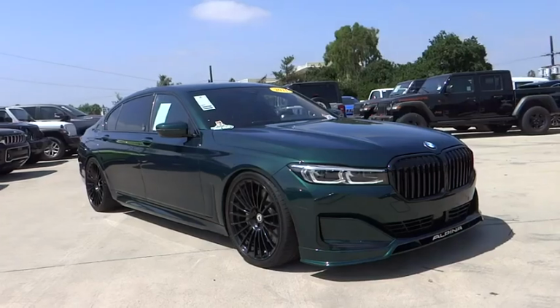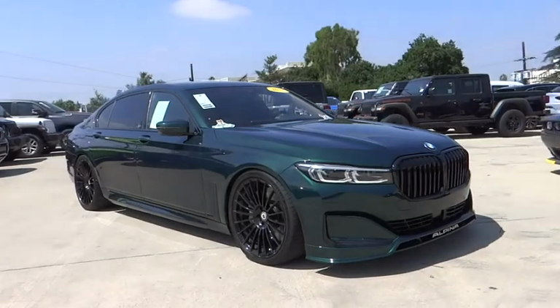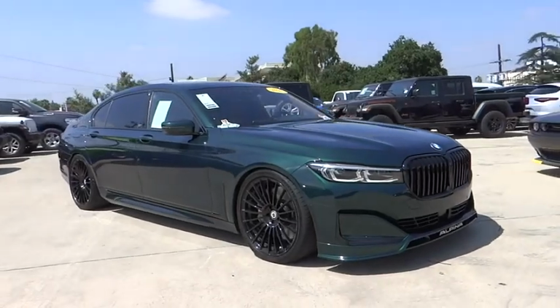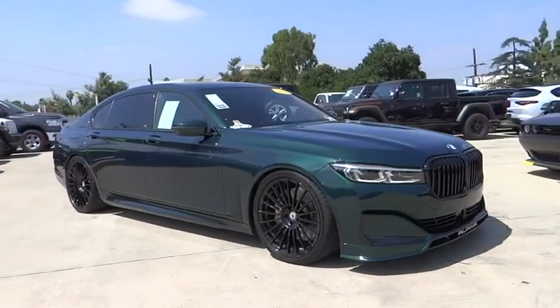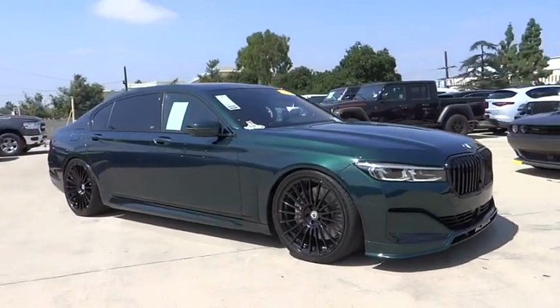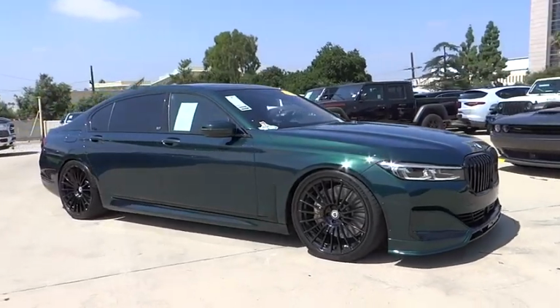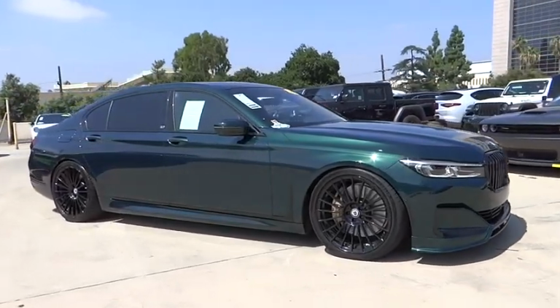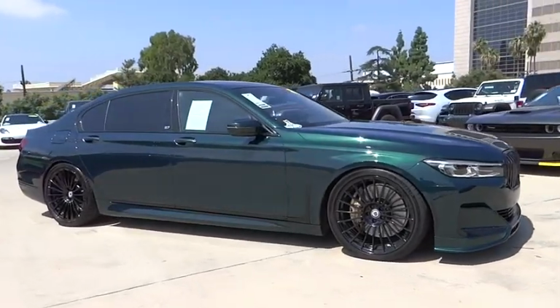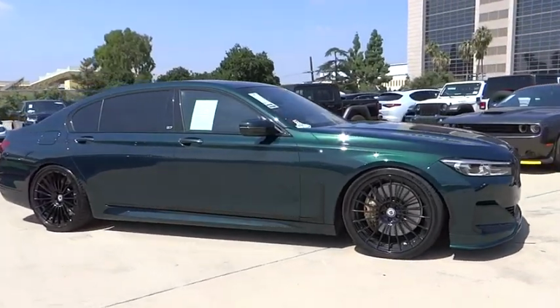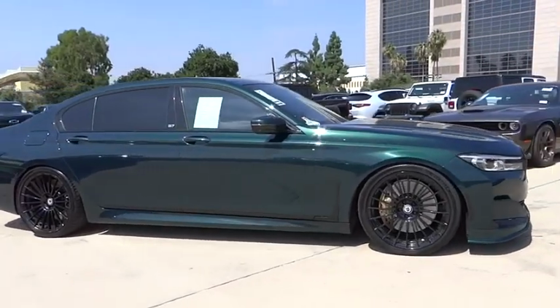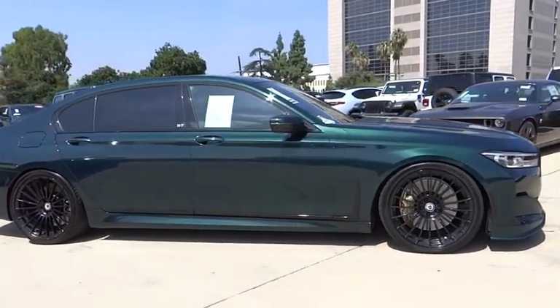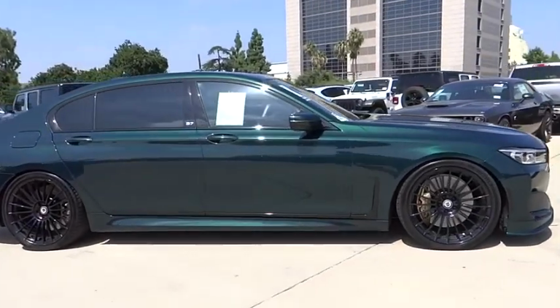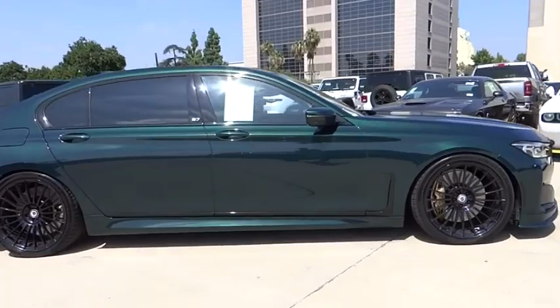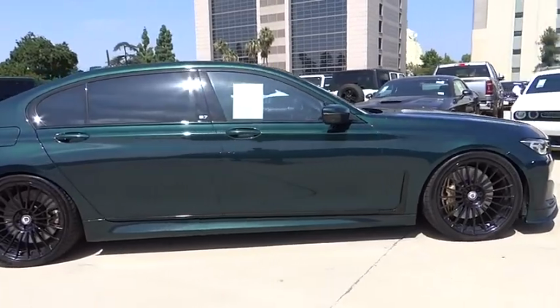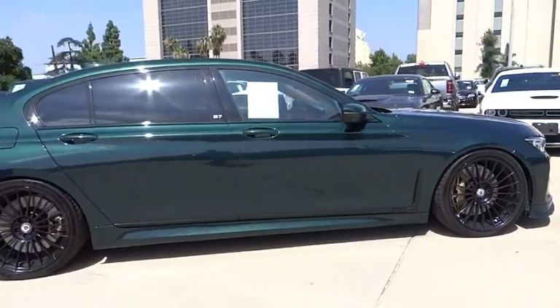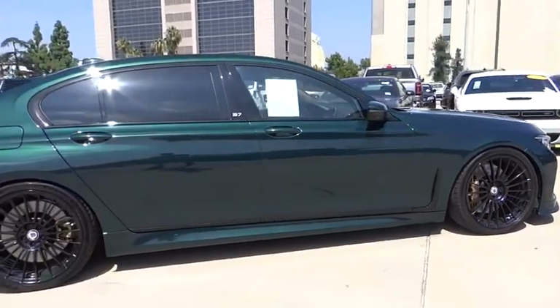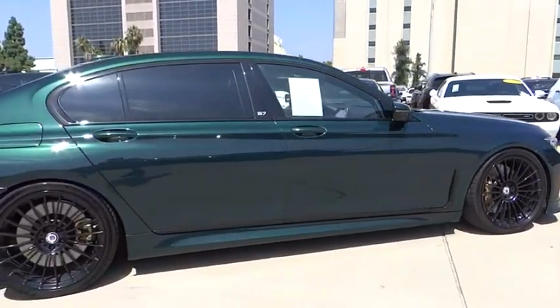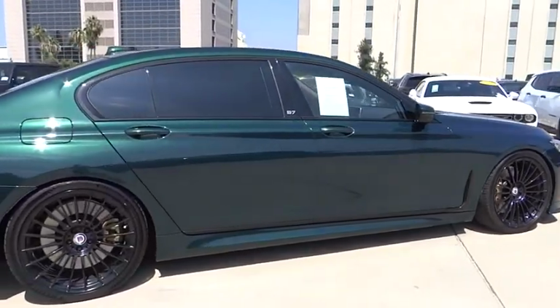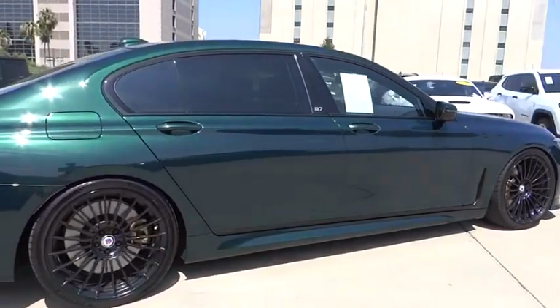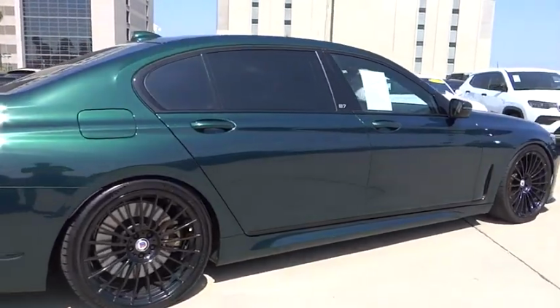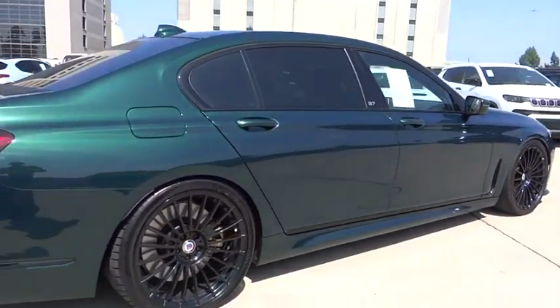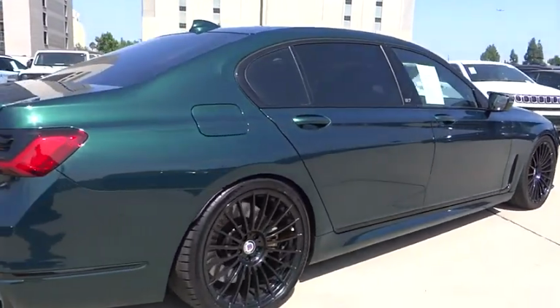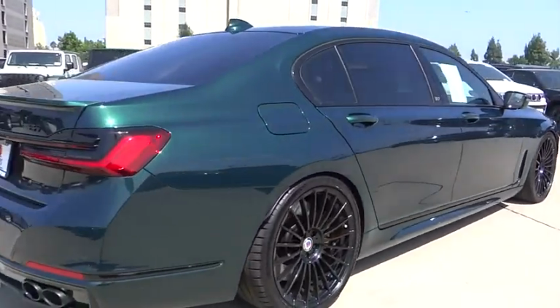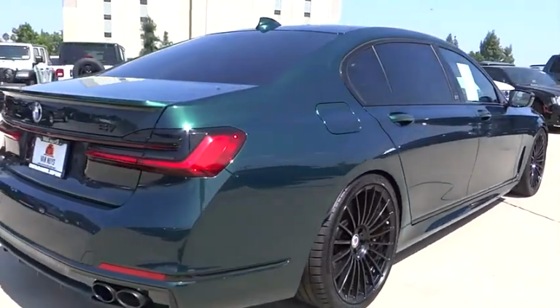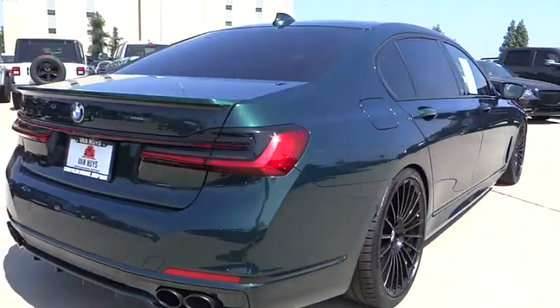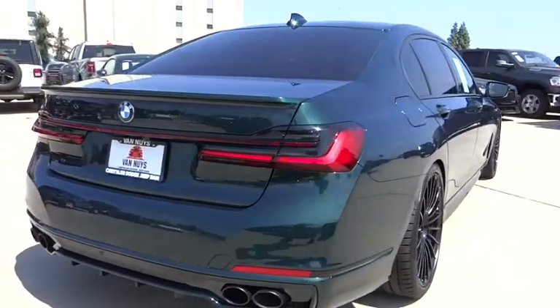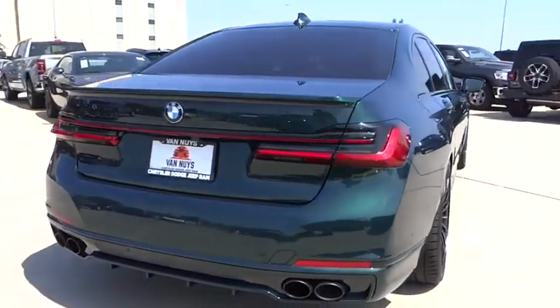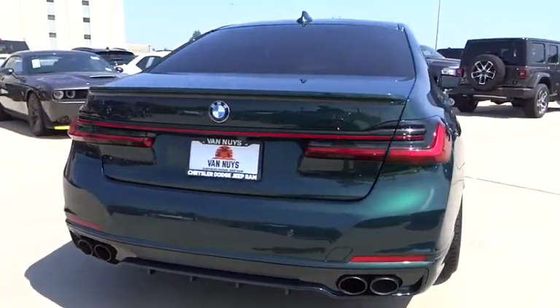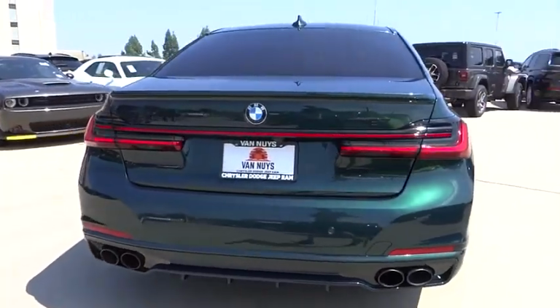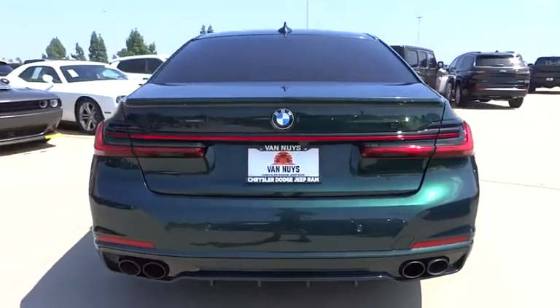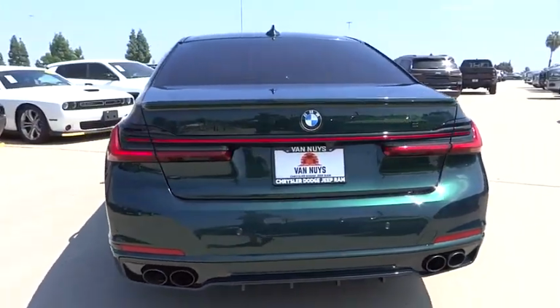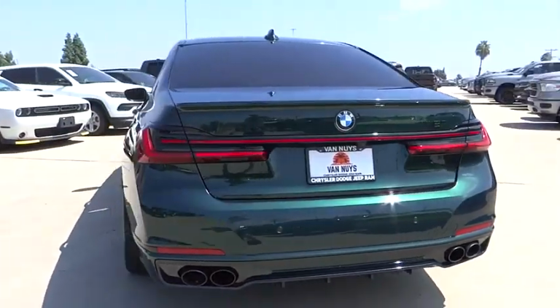We are pleased to show you the 2021 7 Series. The BMW 7 Series is the BMW 4Runner. This full-size sedan has always represented the top of luxury and technology.